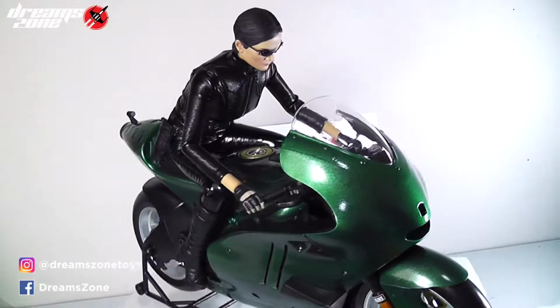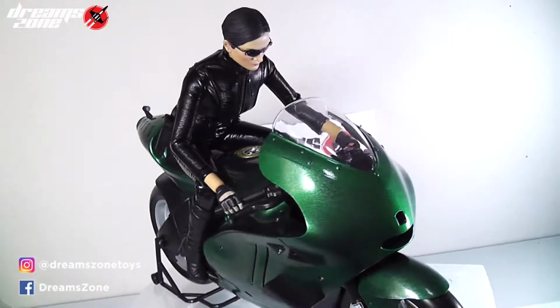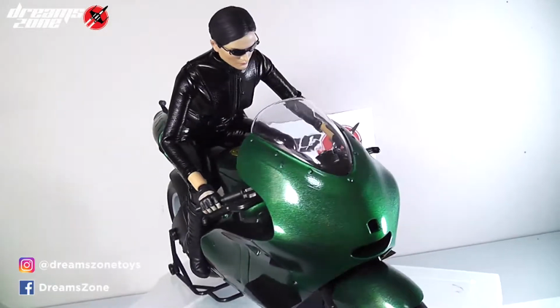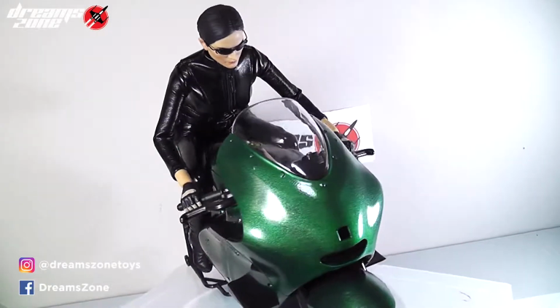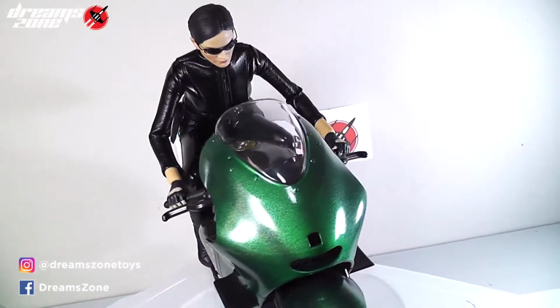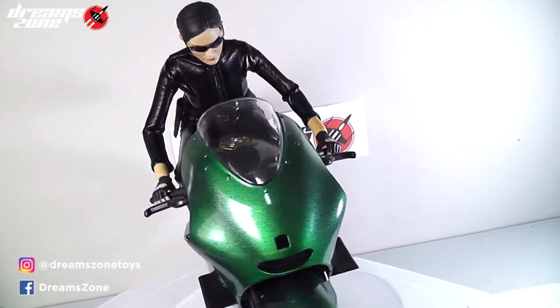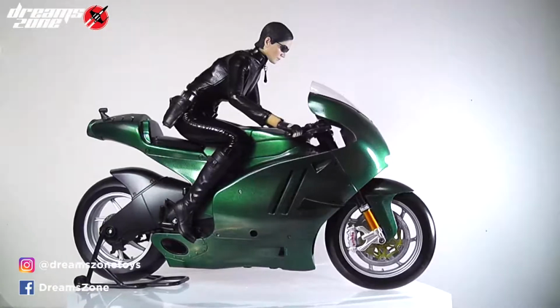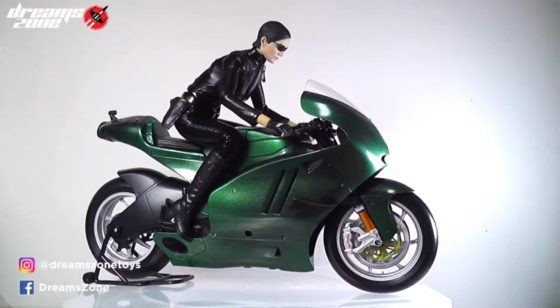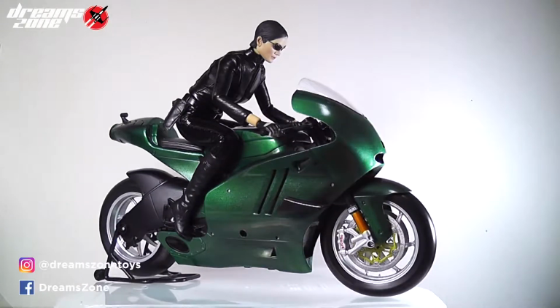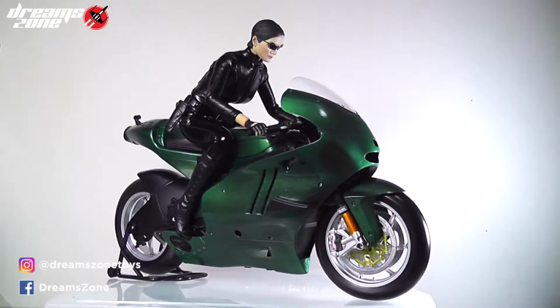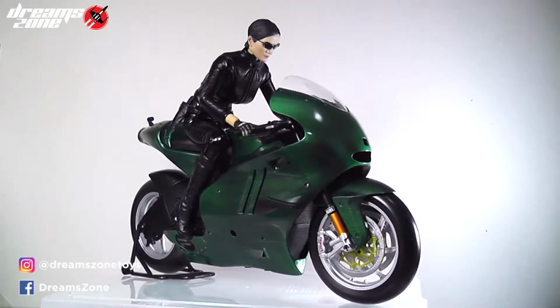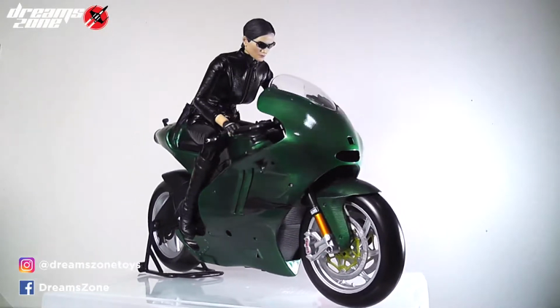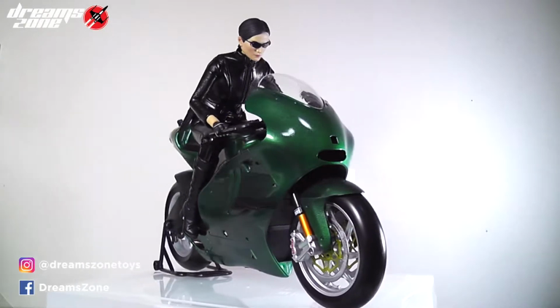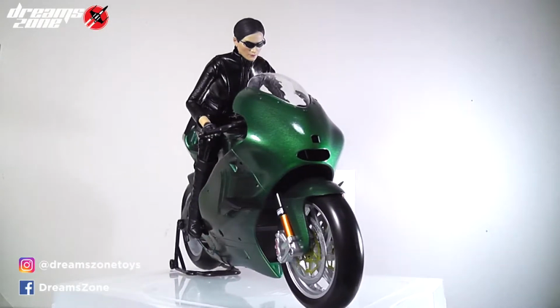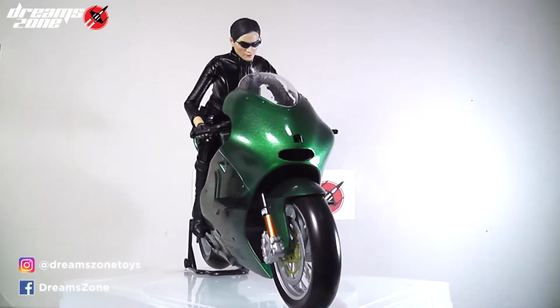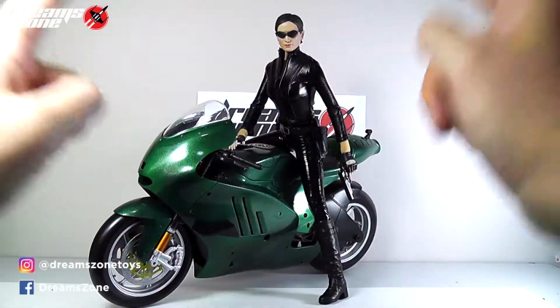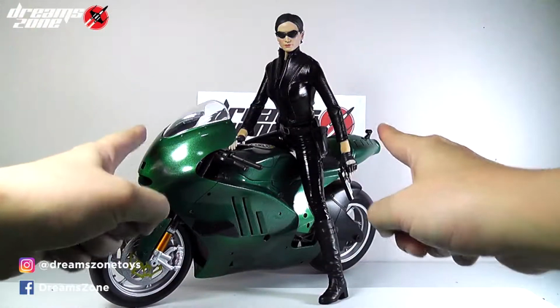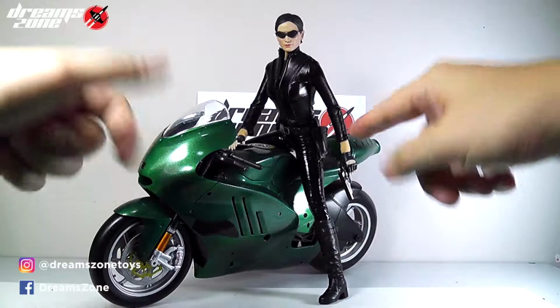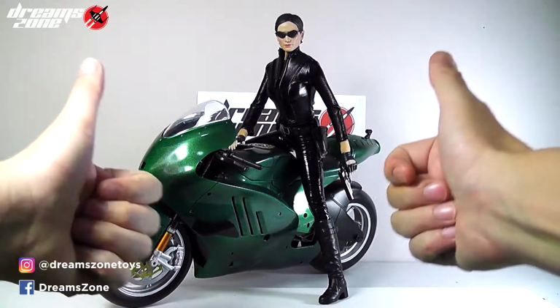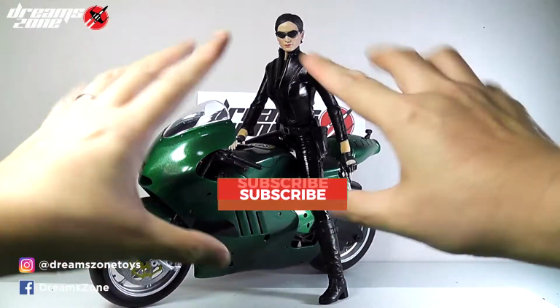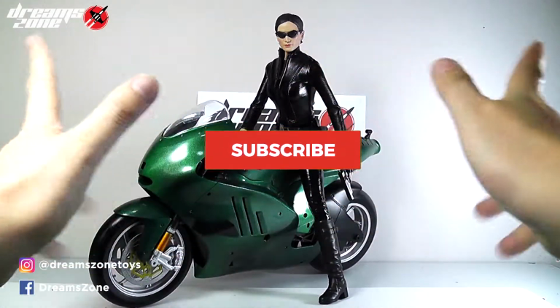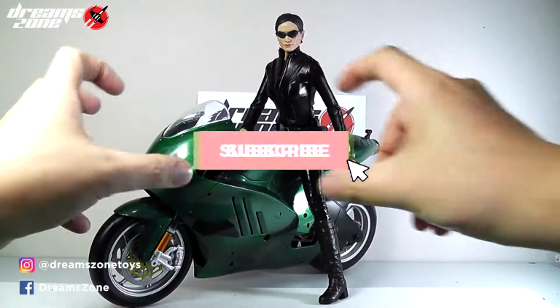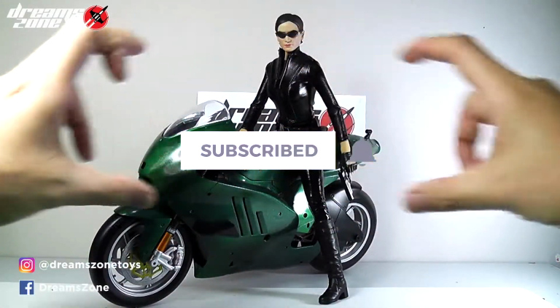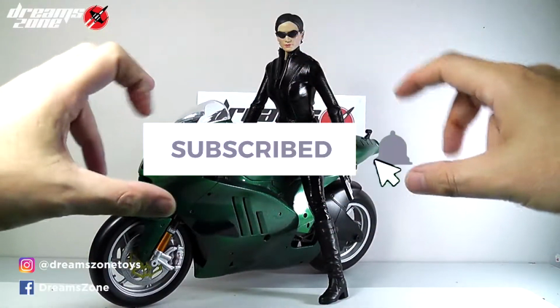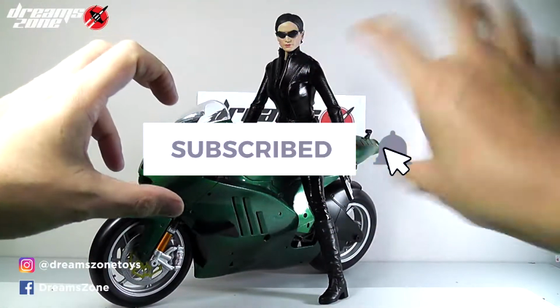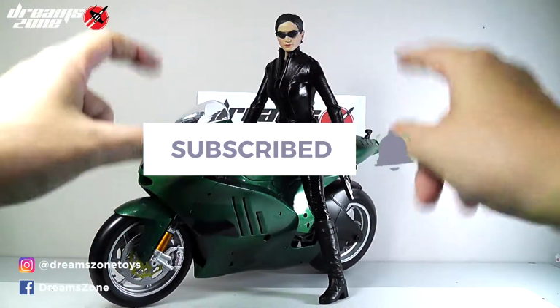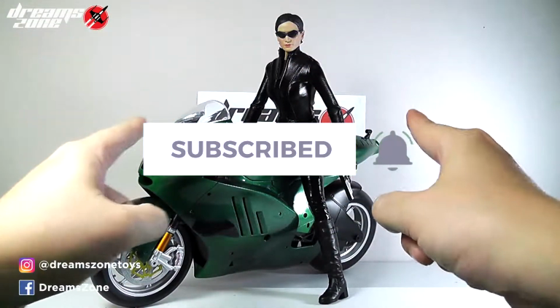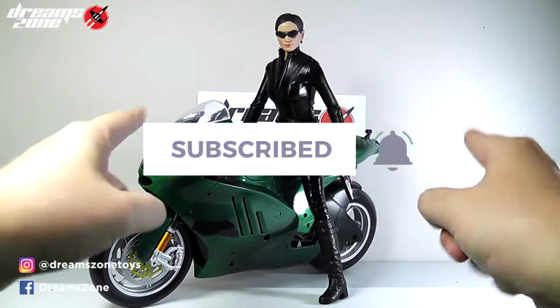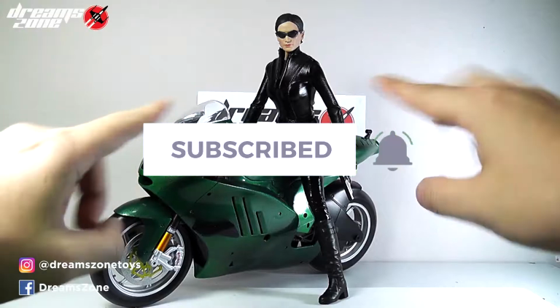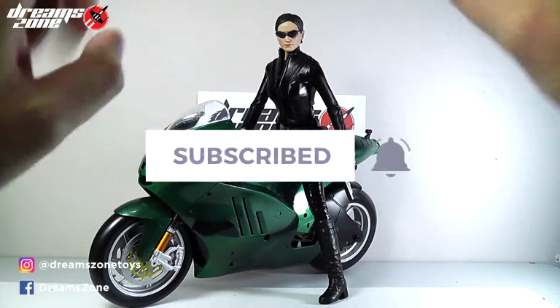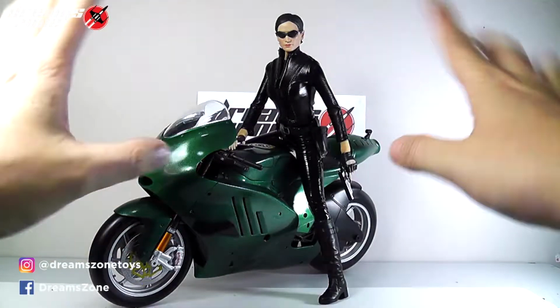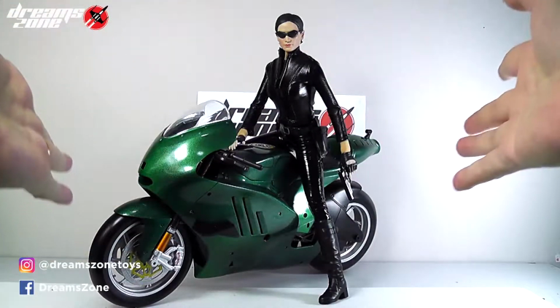Alright, here is the wrap. Hope you guys find this useful. If you have any questions, please leave the comments below and I will get back to you as soon as I can. If you like this video, please give a thumbs up and share it with your friends. Don't forget to subscribe and ring the bell so you won't miss the coming soon video. I'll see you soon.